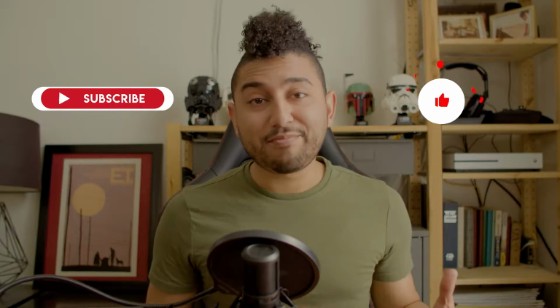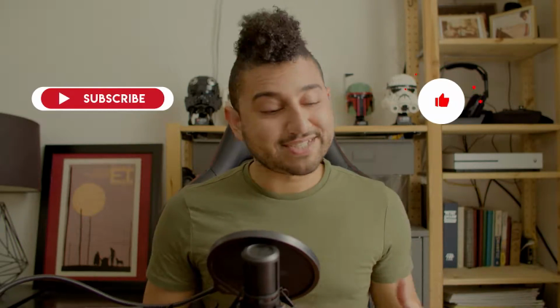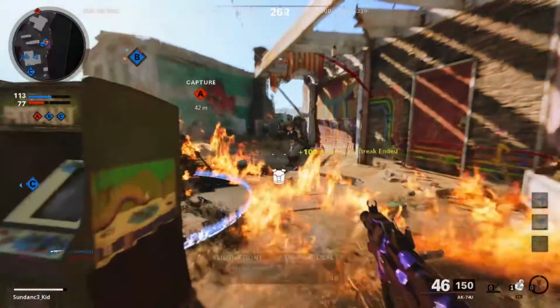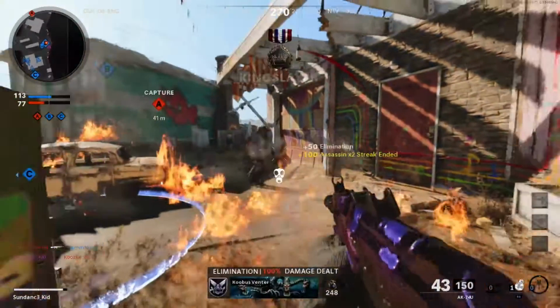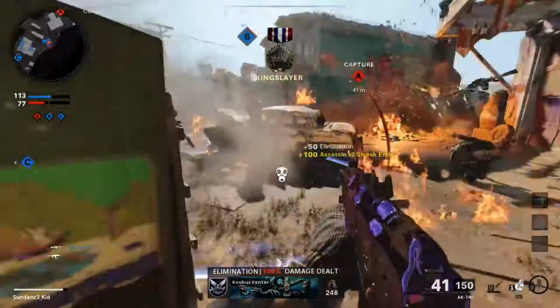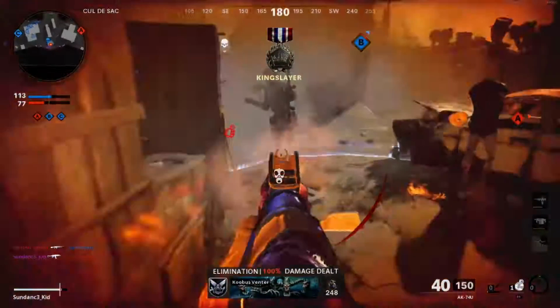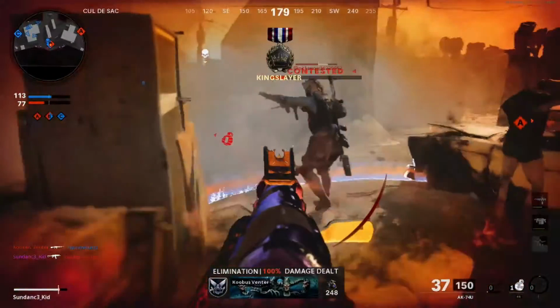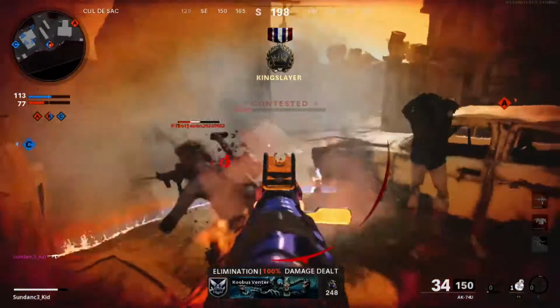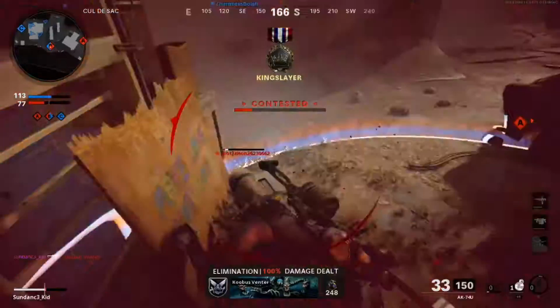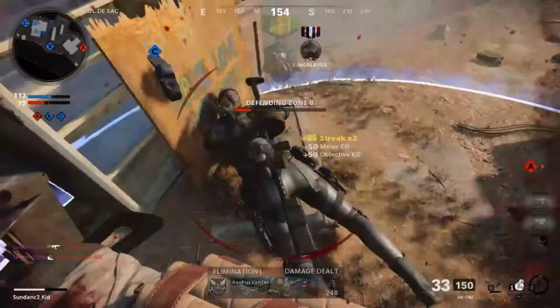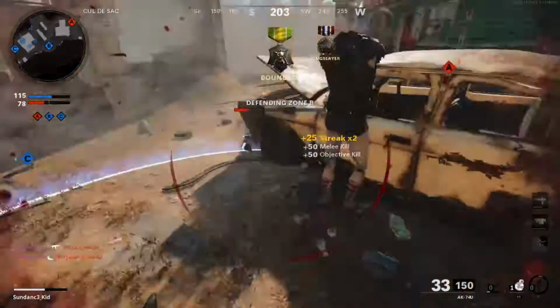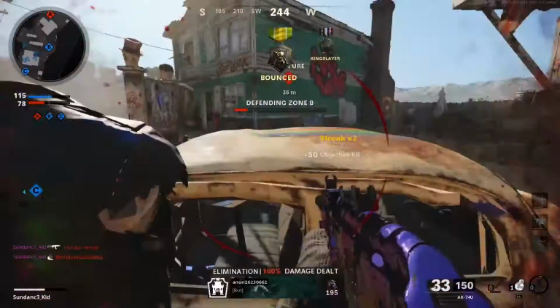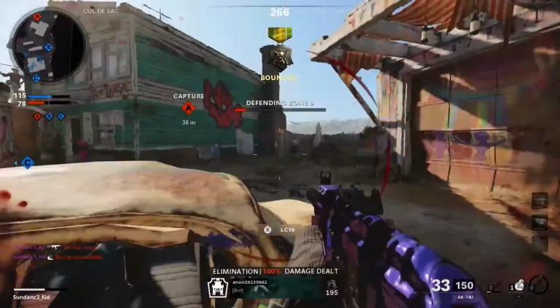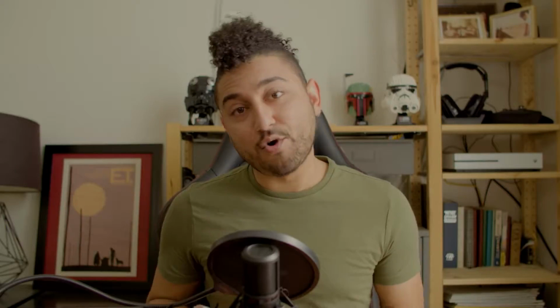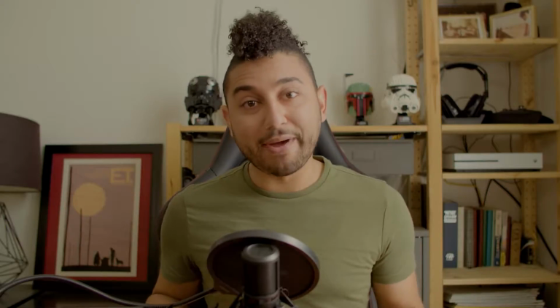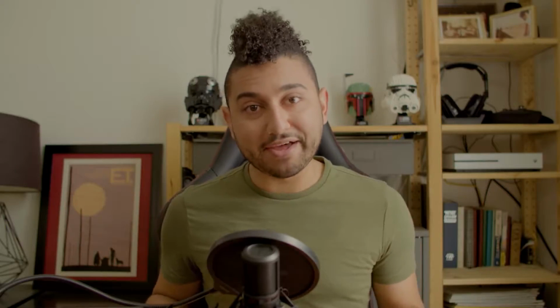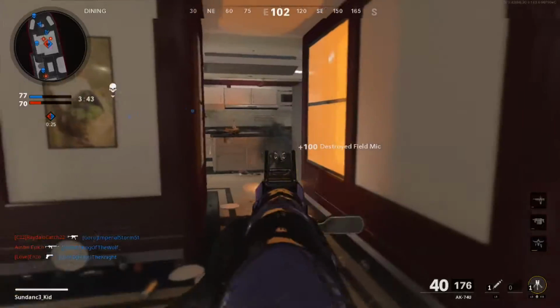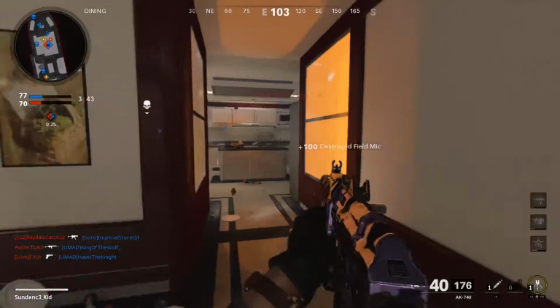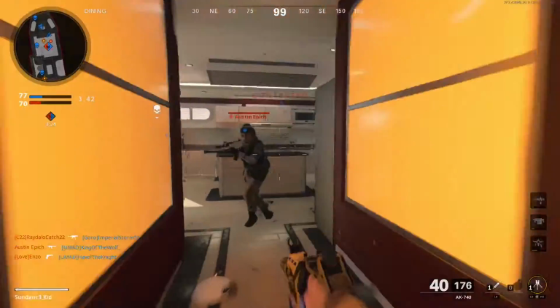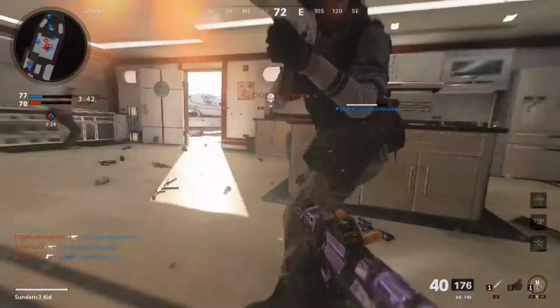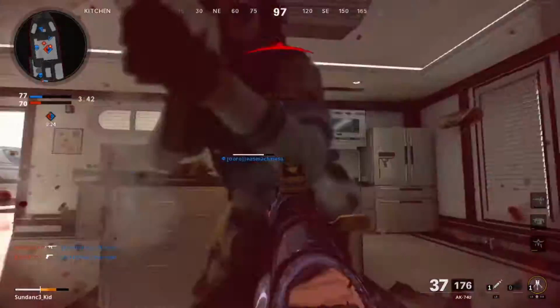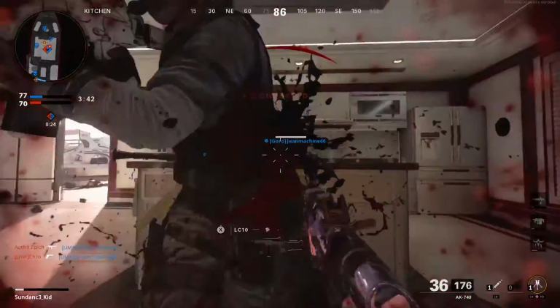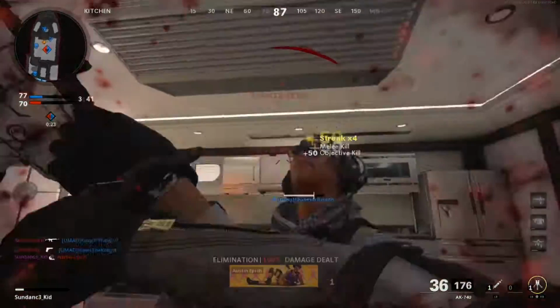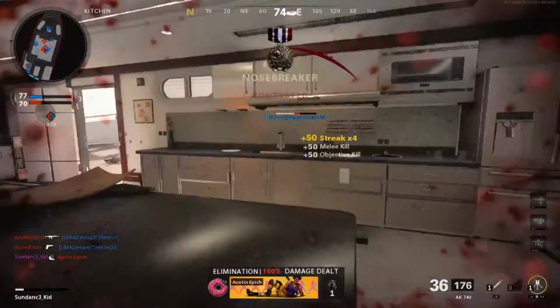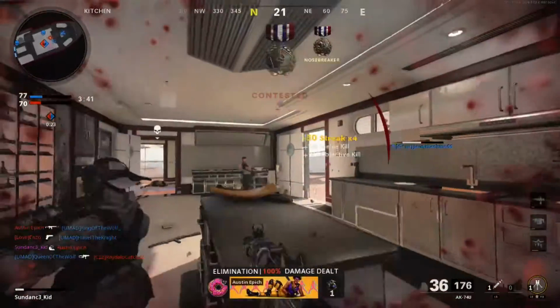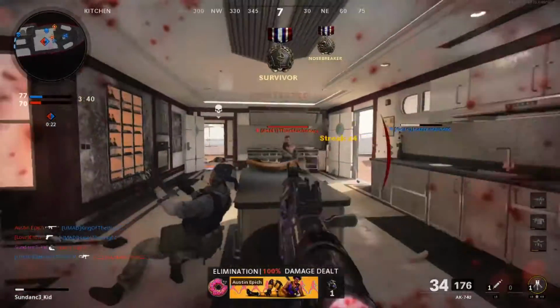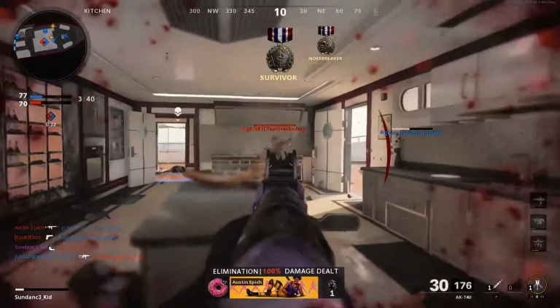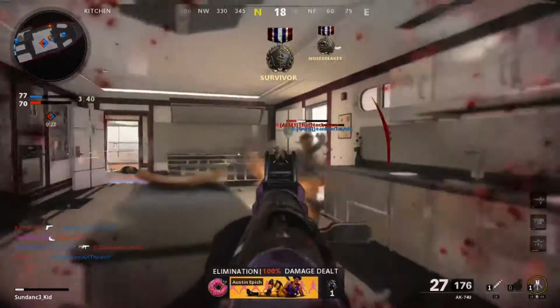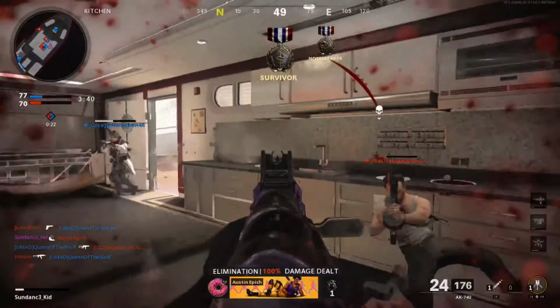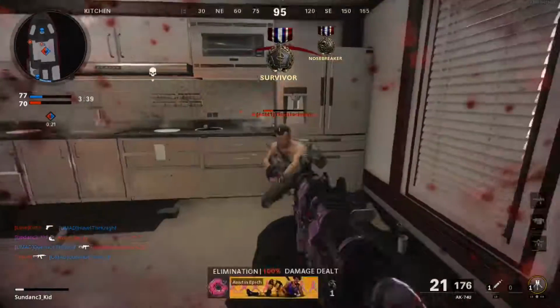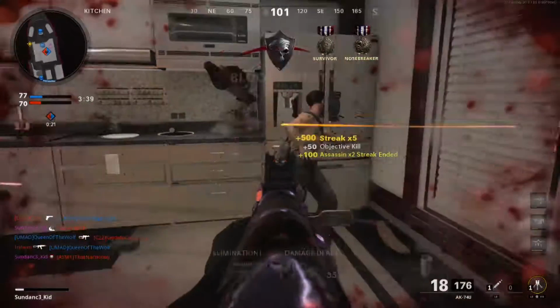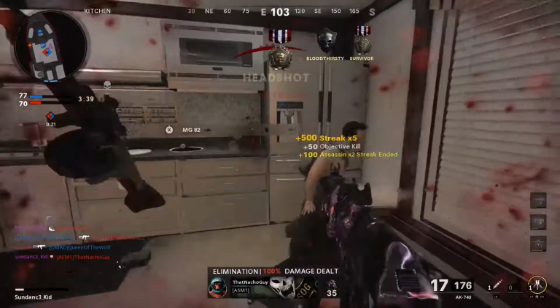The shot punch is exactly what it sounds like: one shot and one punch, or melee. And it's one of the fastest ways to kill an opponent with a gun if you're in close quarters. So let's break it down.